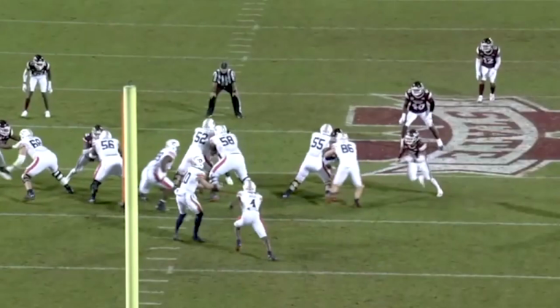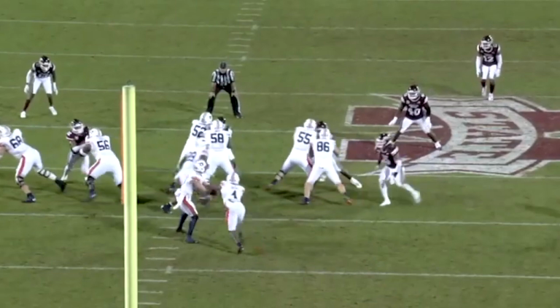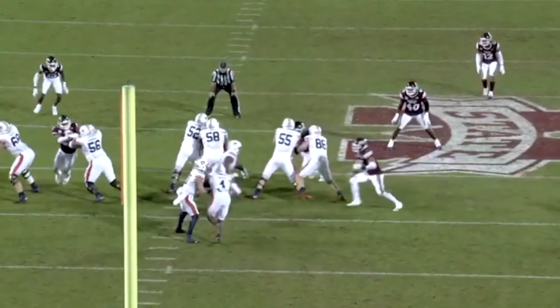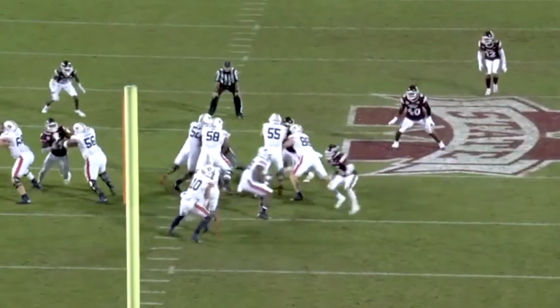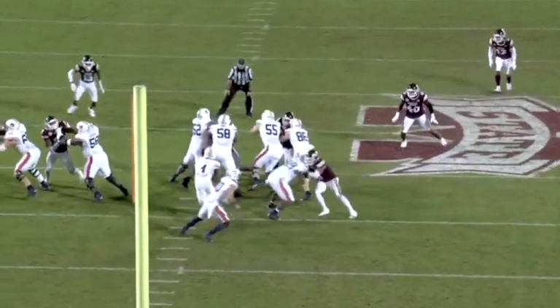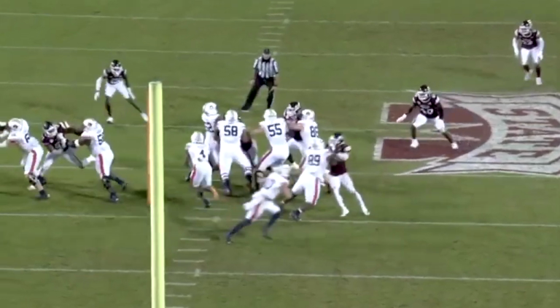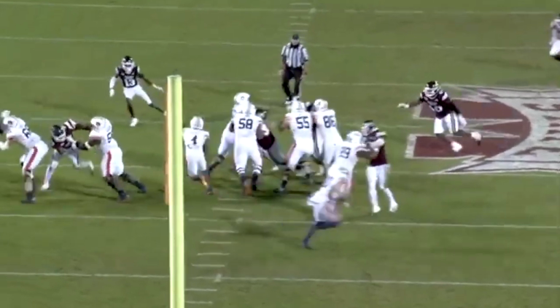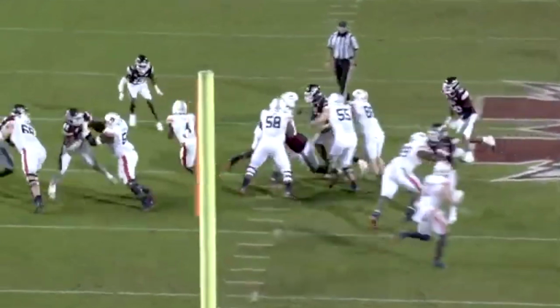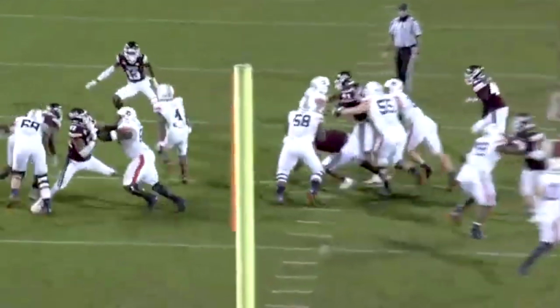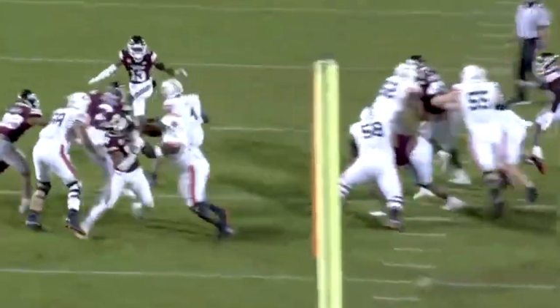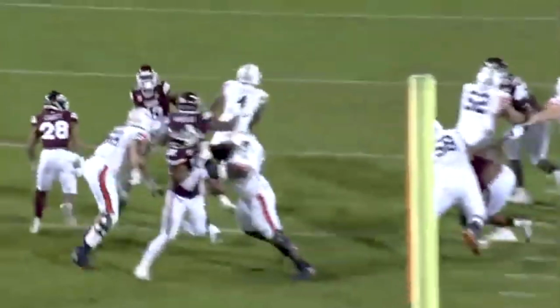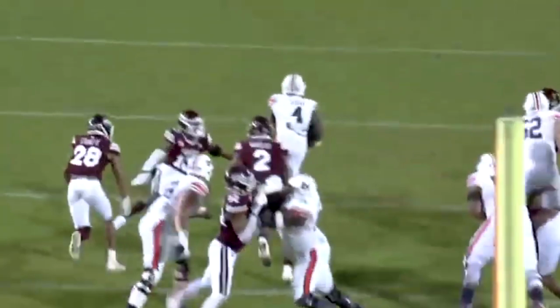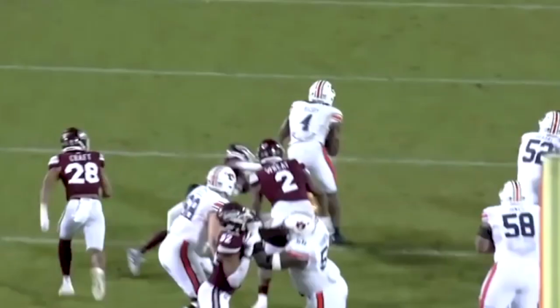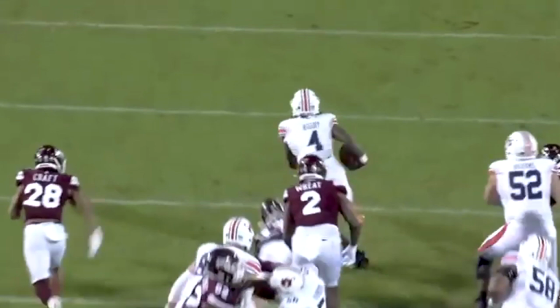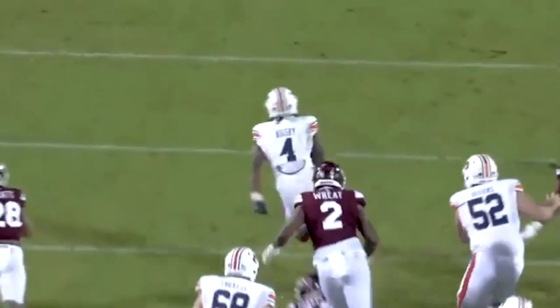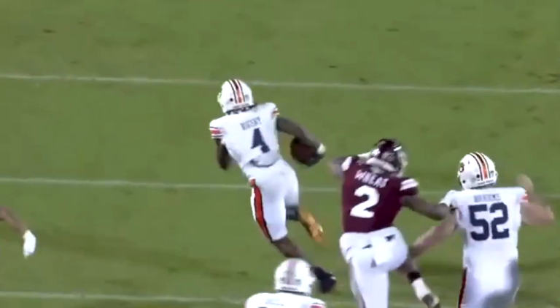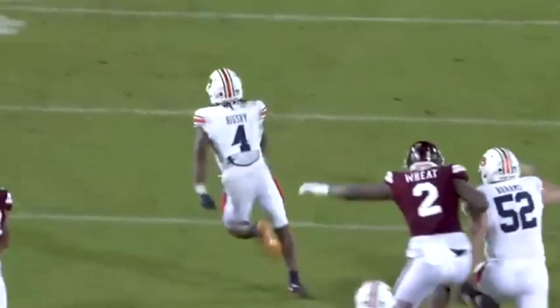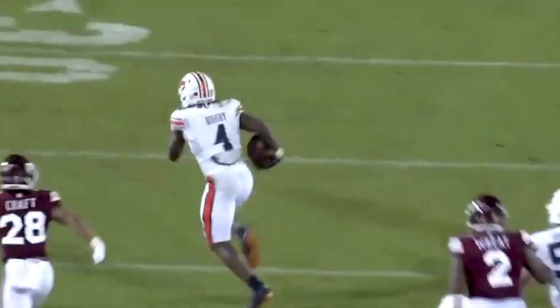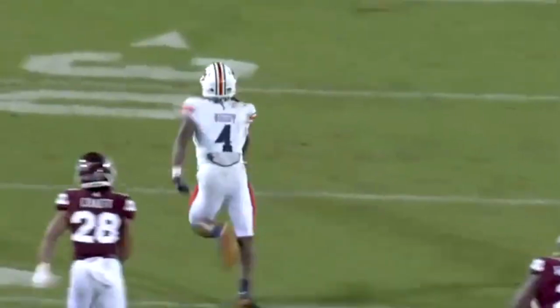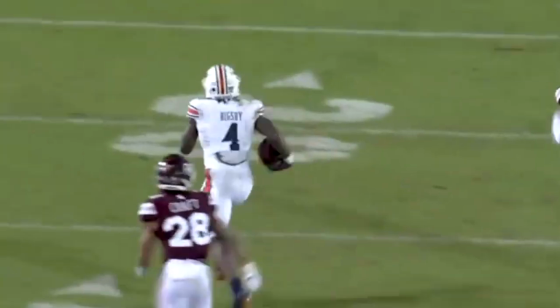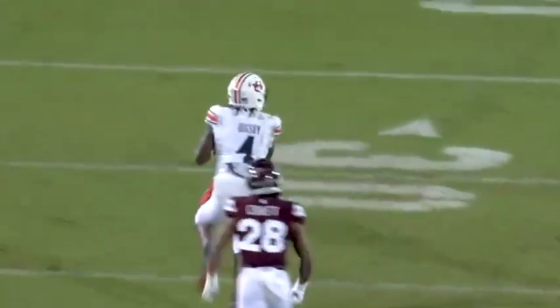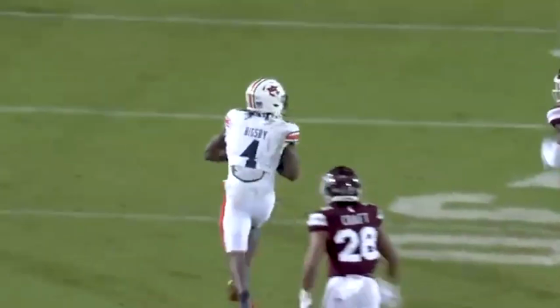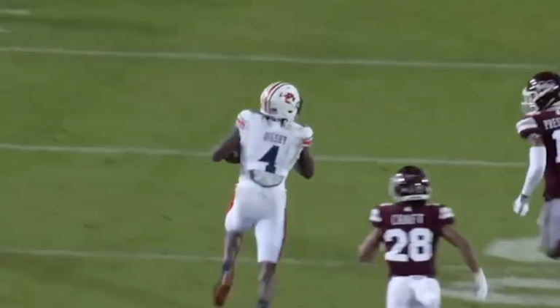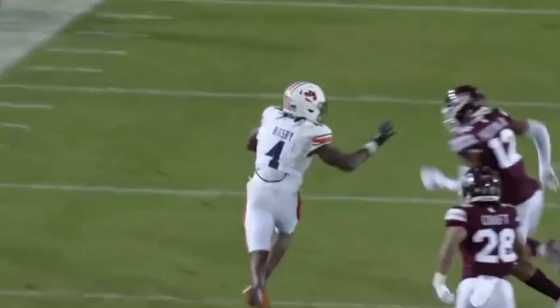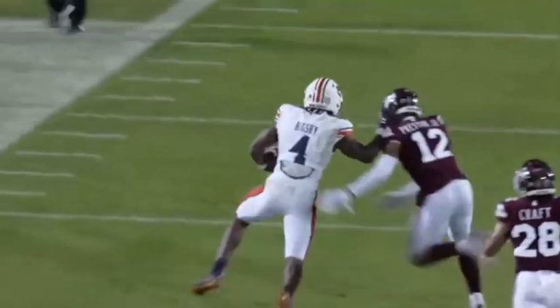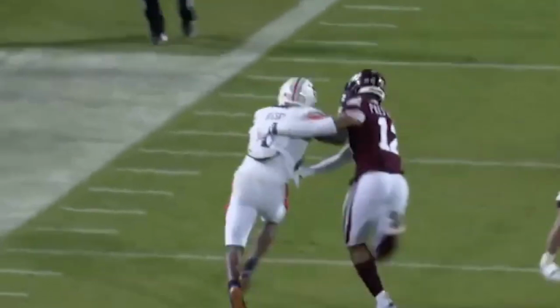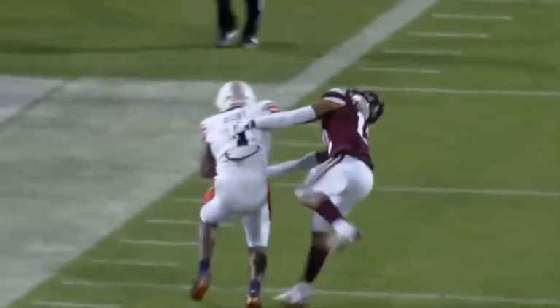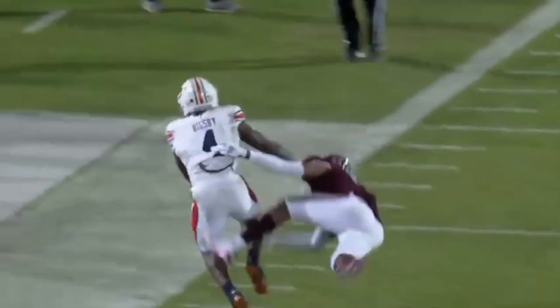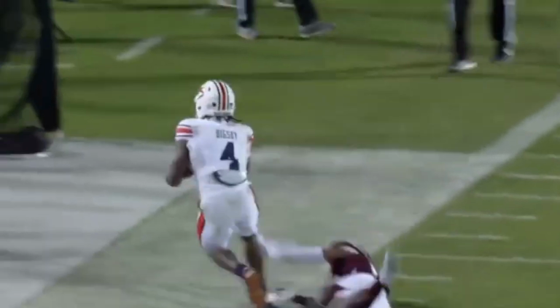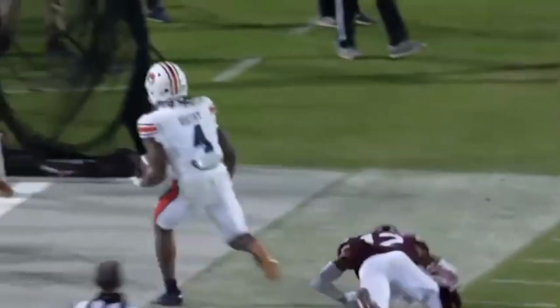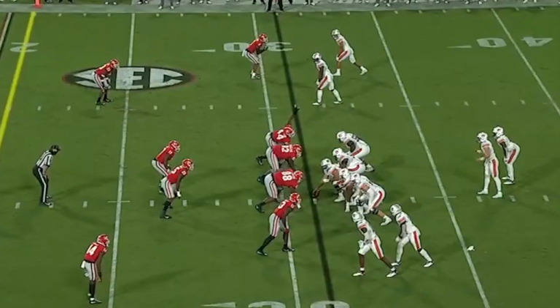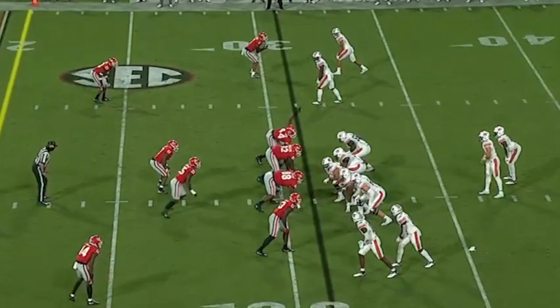They don't call him Tank for nothing. Here you're going to see — gets into the hole, hard steps this safety with the left, cuts to the inside. That move added another 25 to 30 yards on the play. And the stiff arm on the end — fantastic.